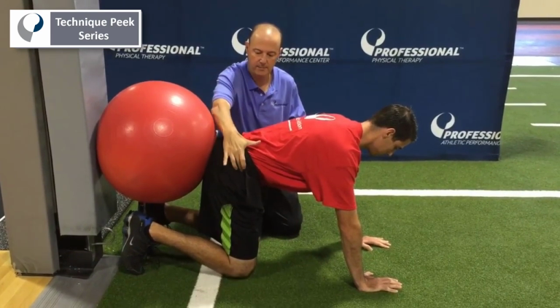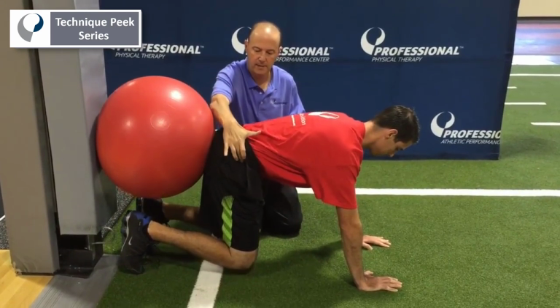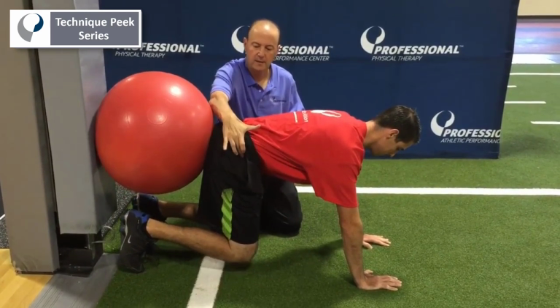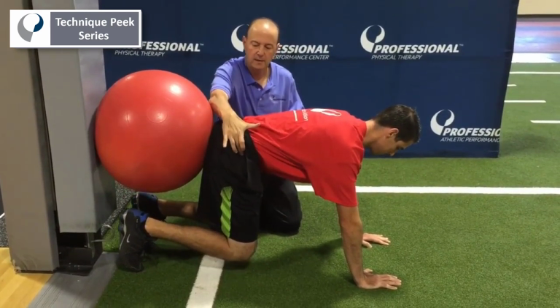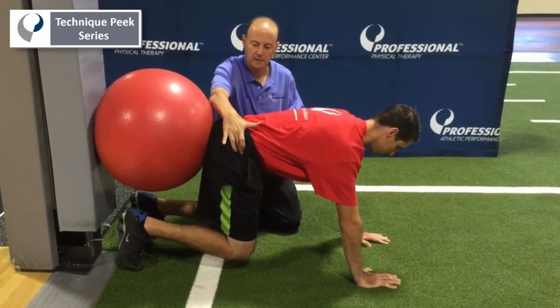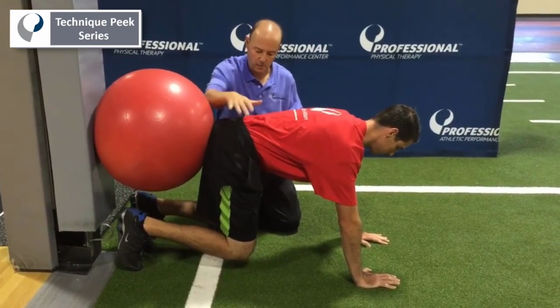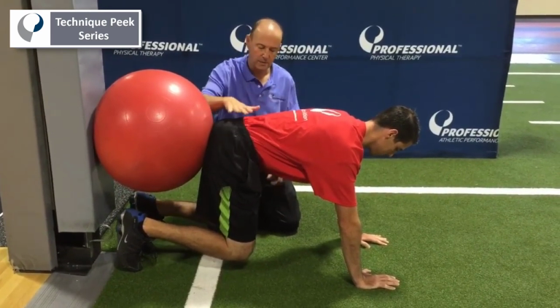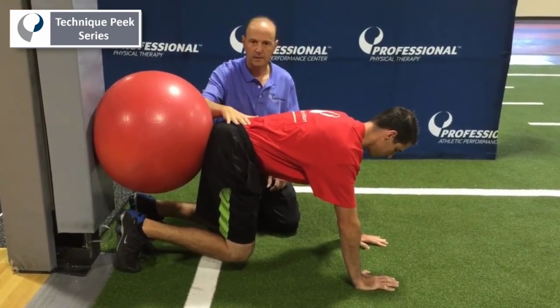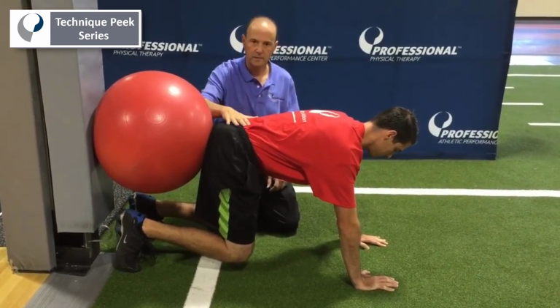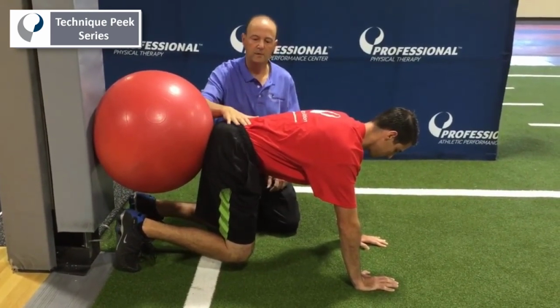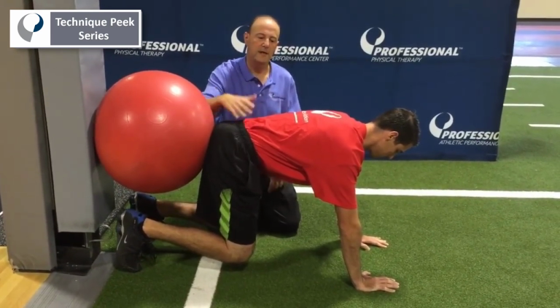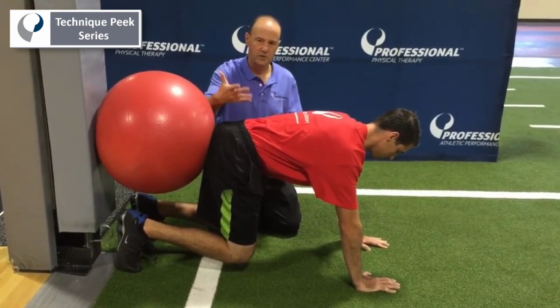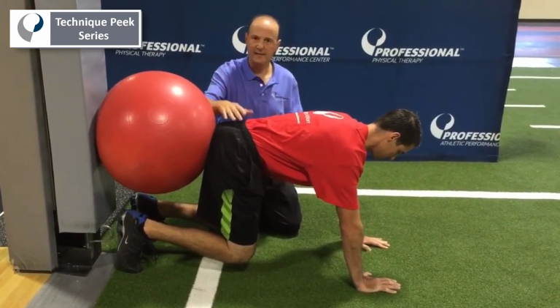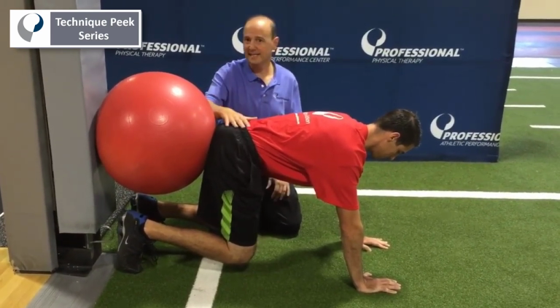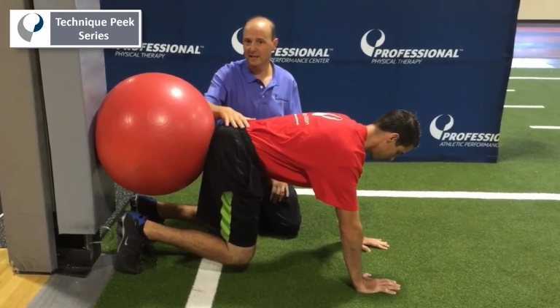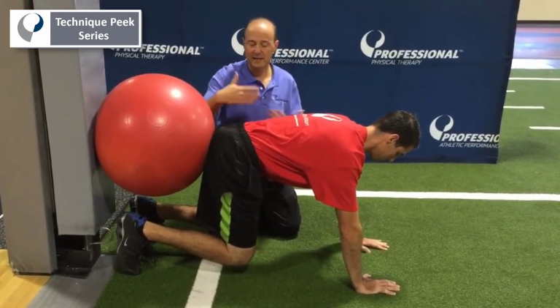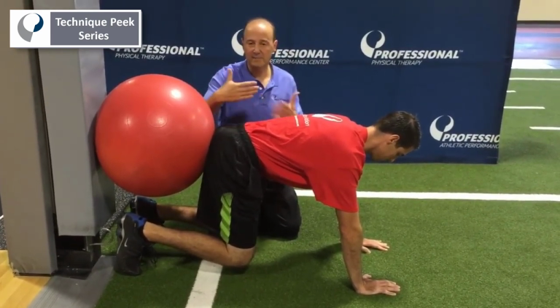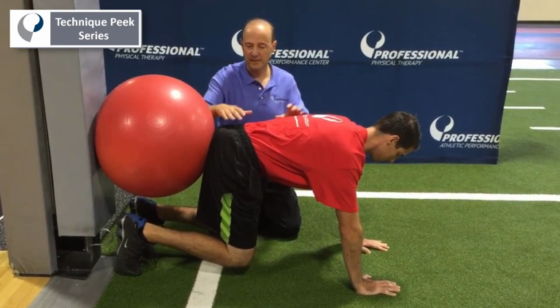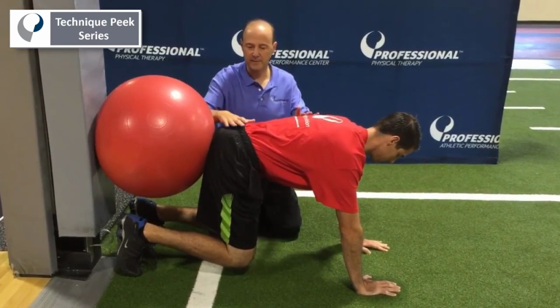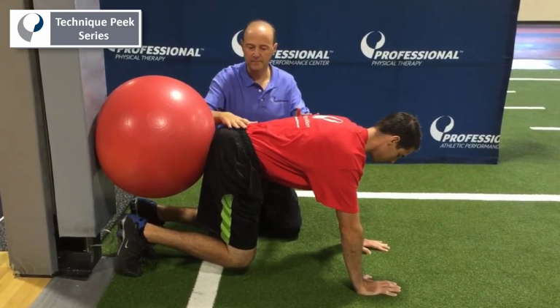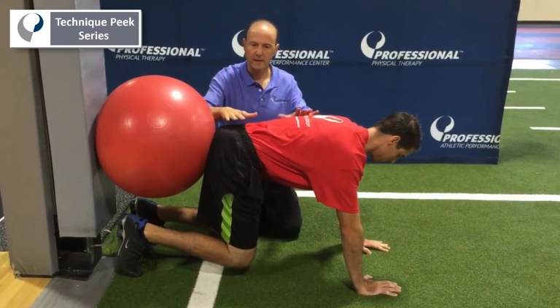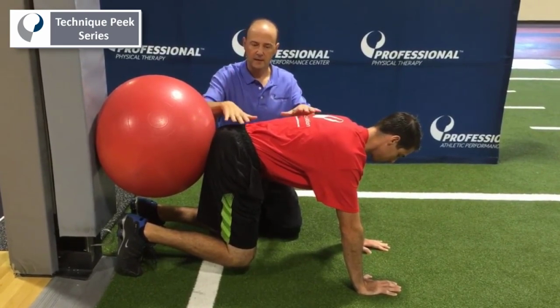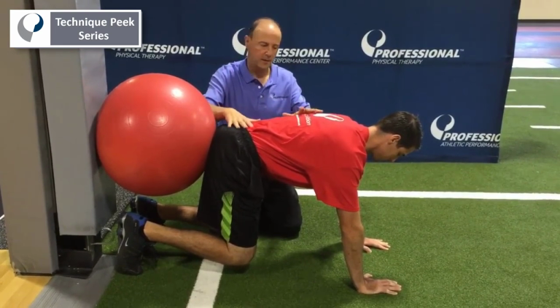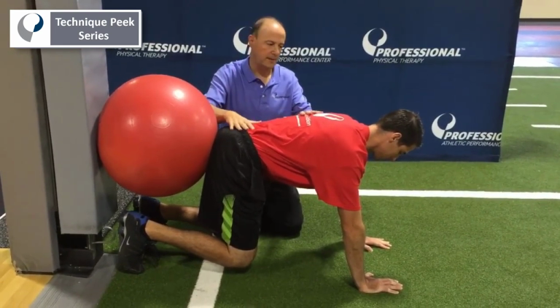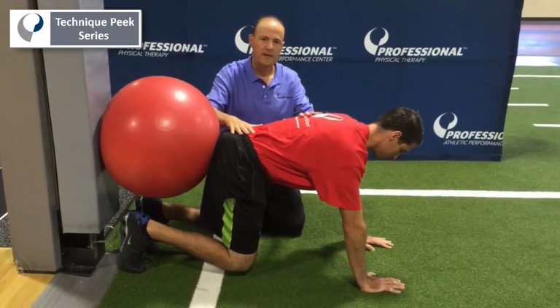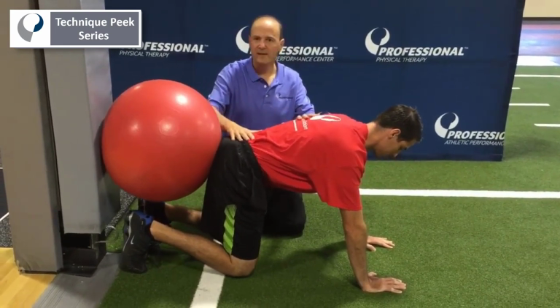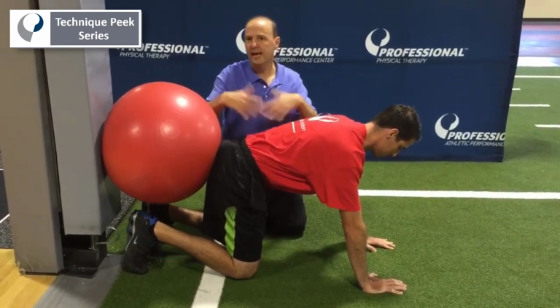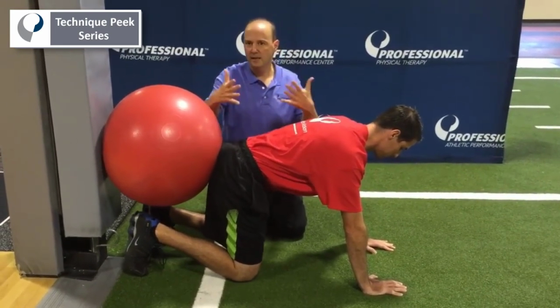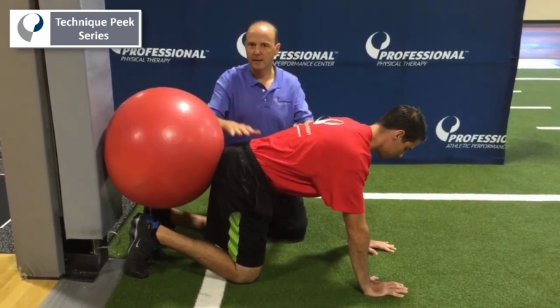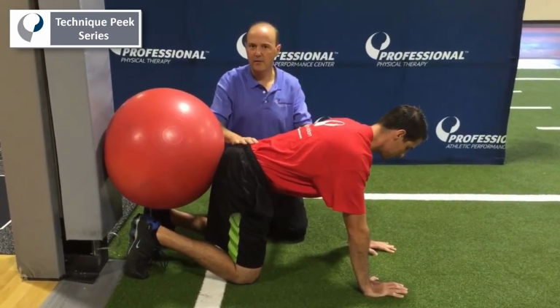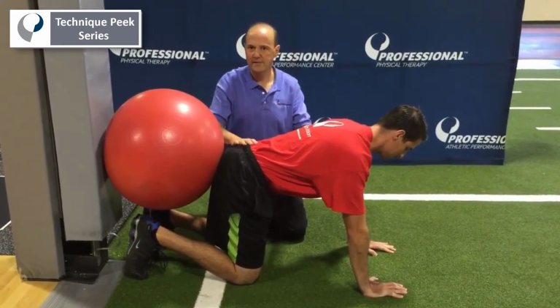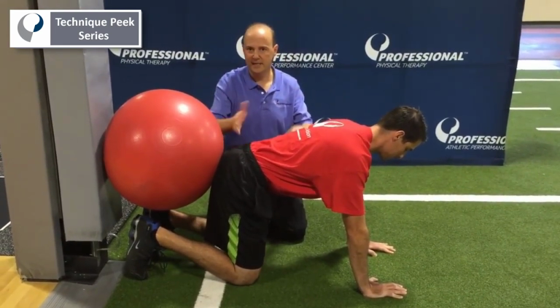Come back up. Hold. Usually ten seconds, ten times is my typical. Come back down. Then you can add other techniques.